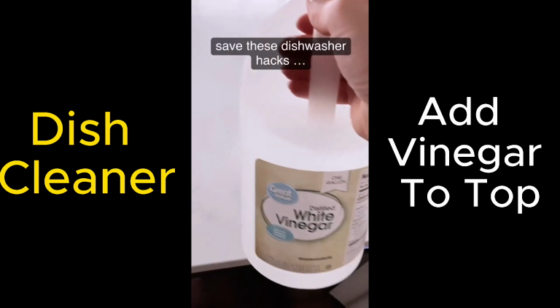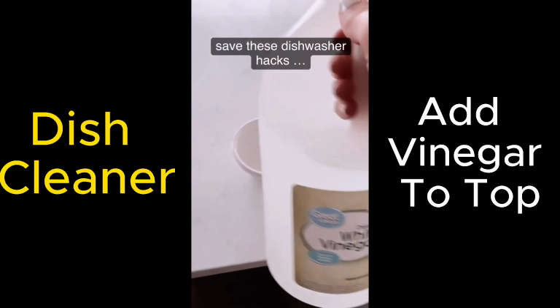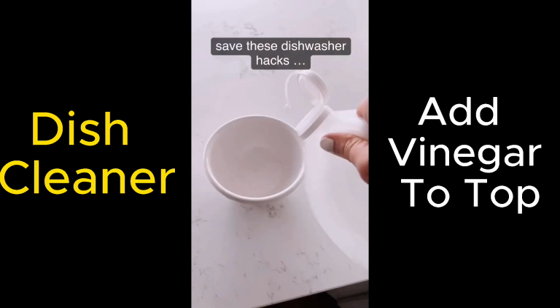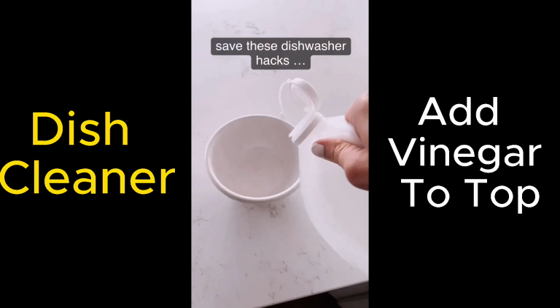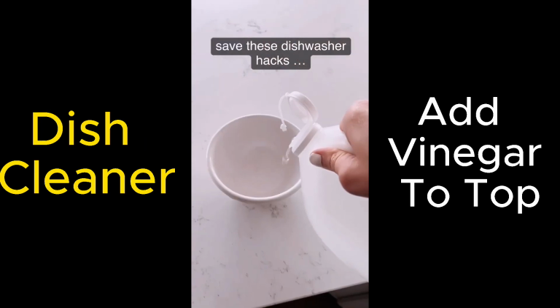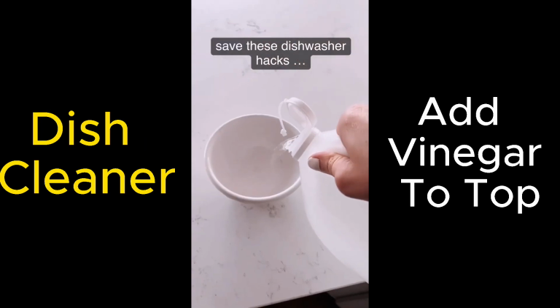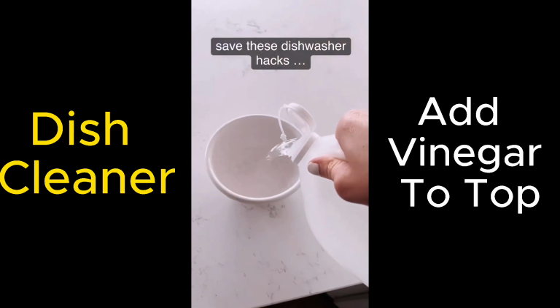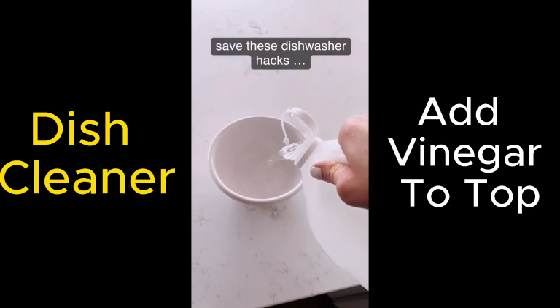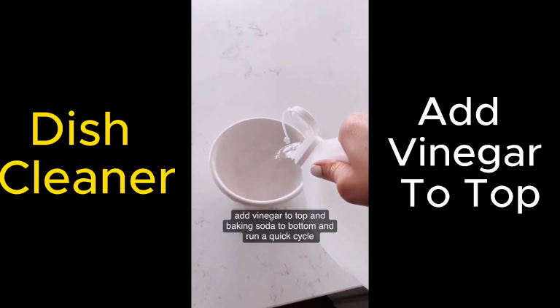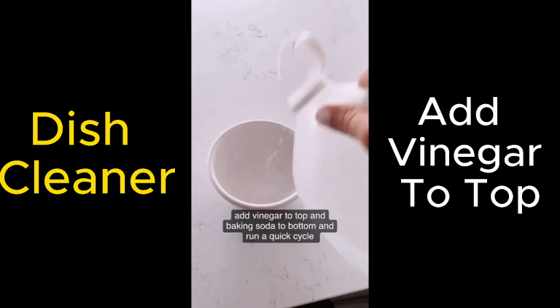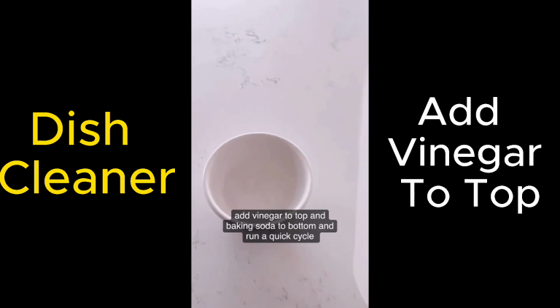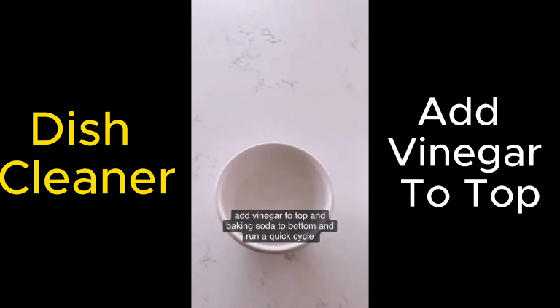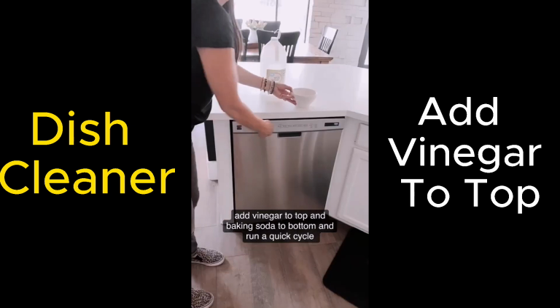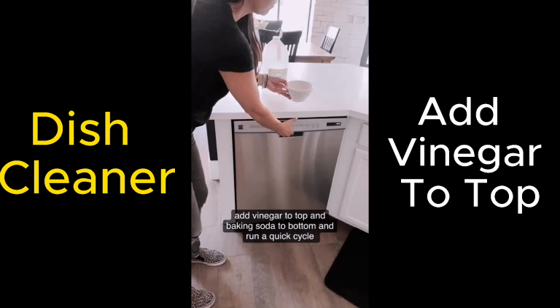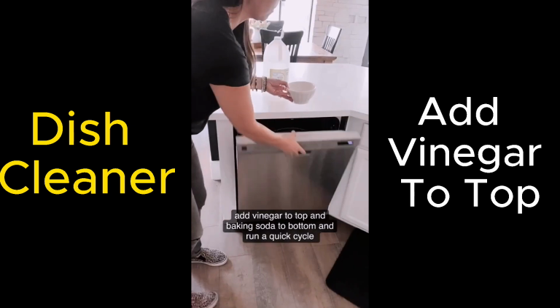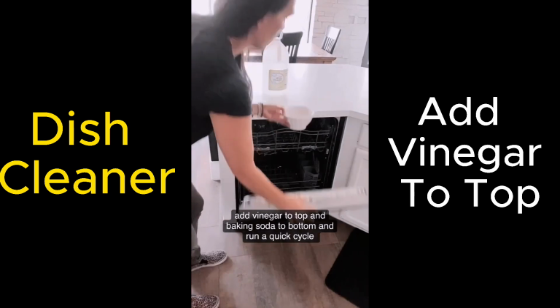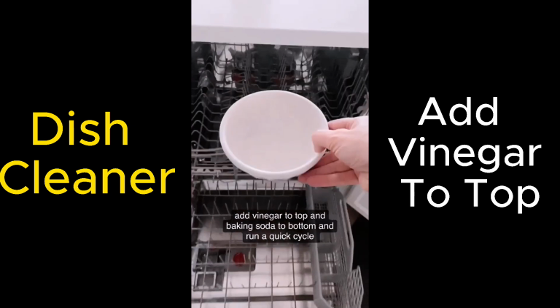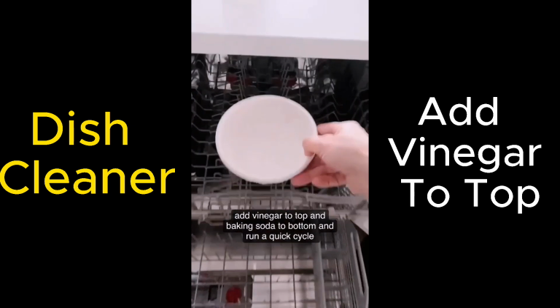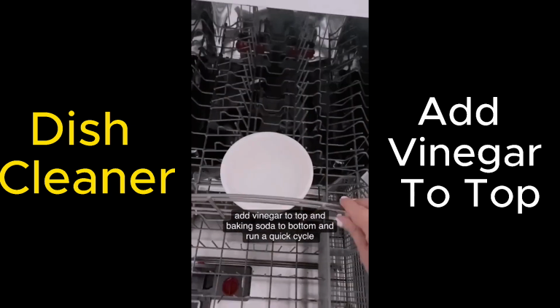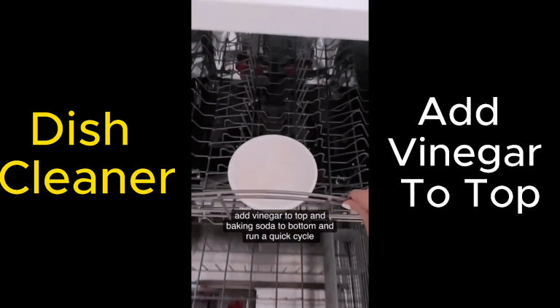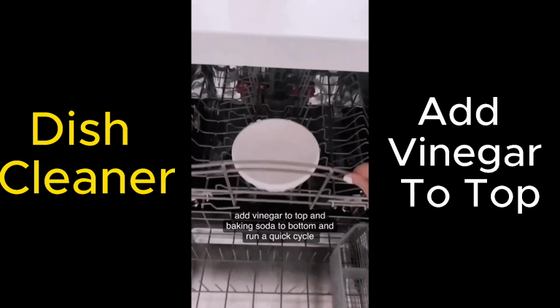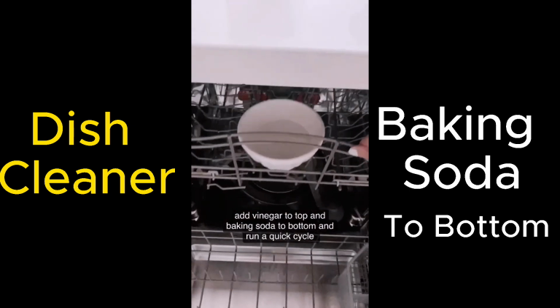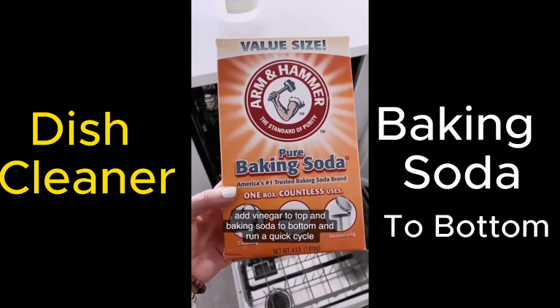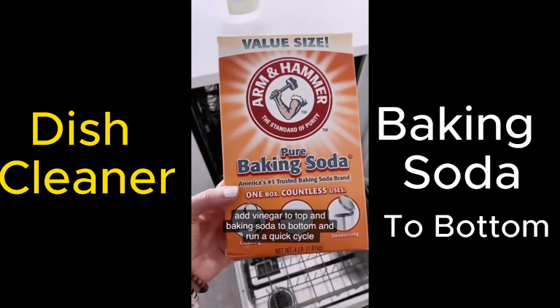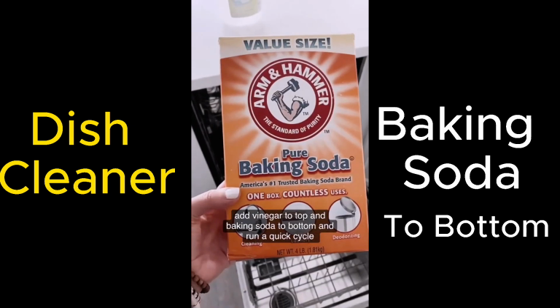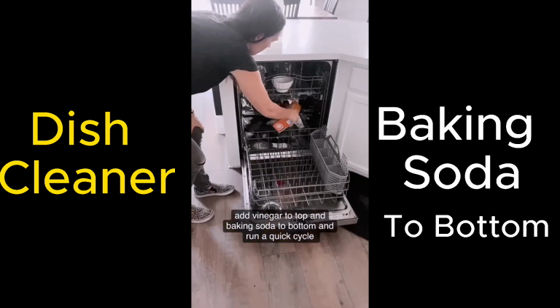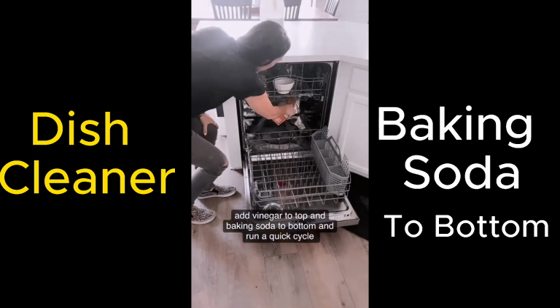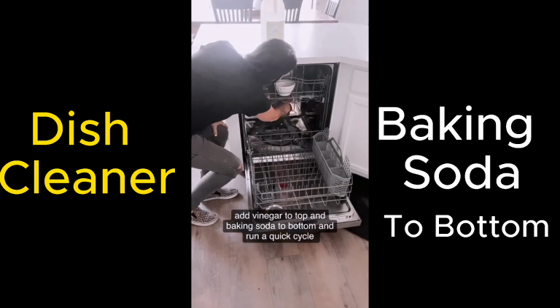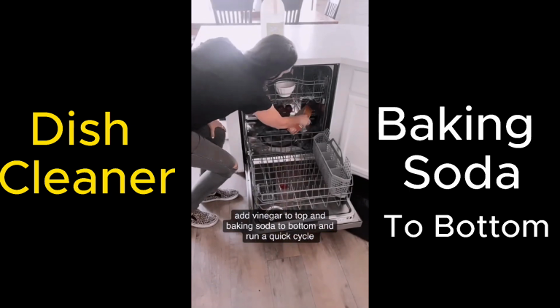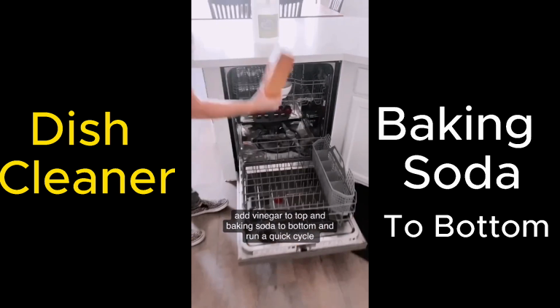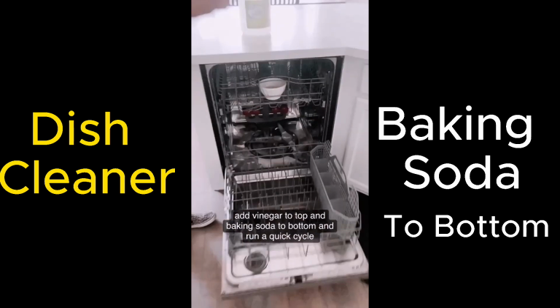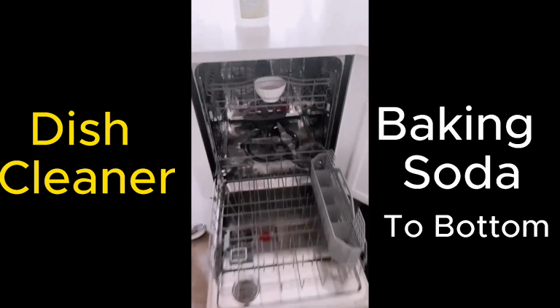Save these dishwasher hacks. Add vinegar in a small dish to the top rack of your dishwasher. Sprinkle baking soda on the bottom and run a quick cycle.